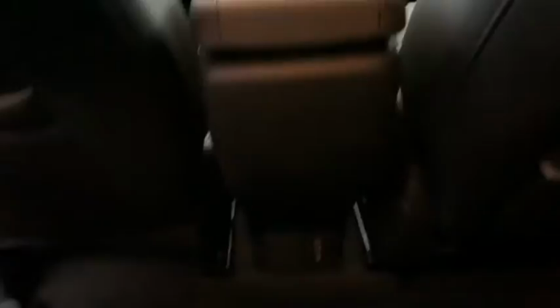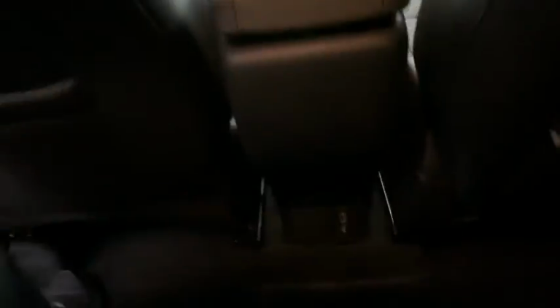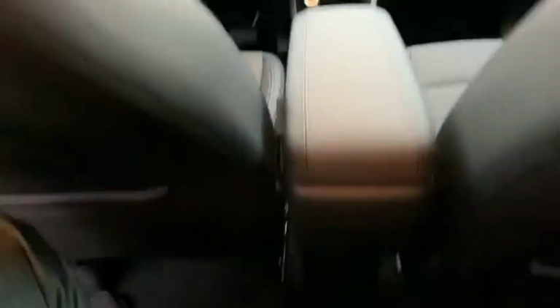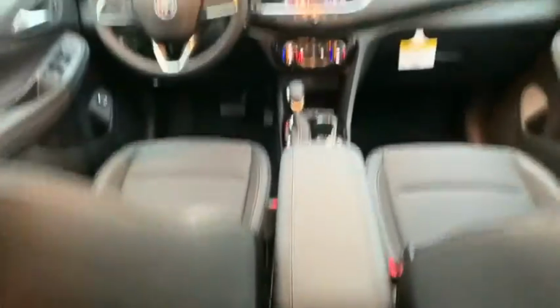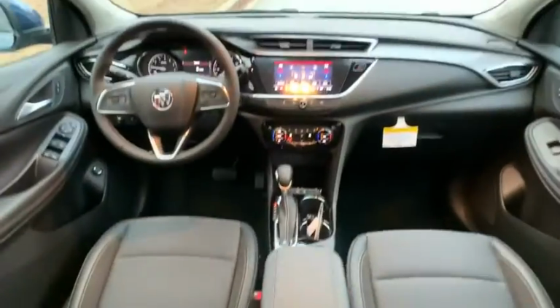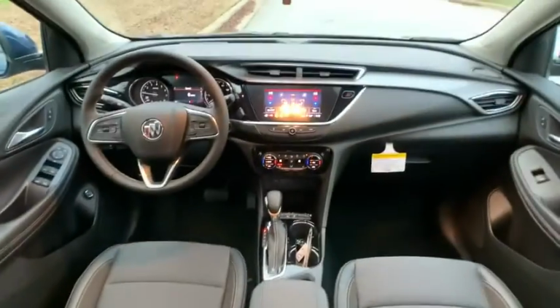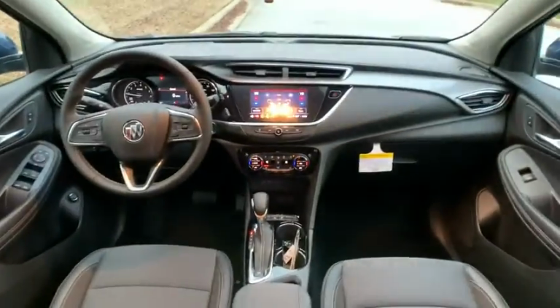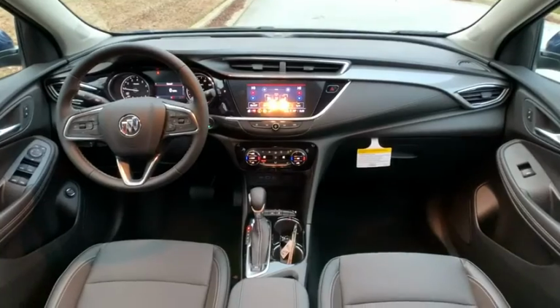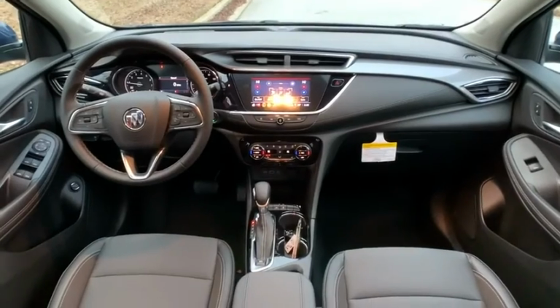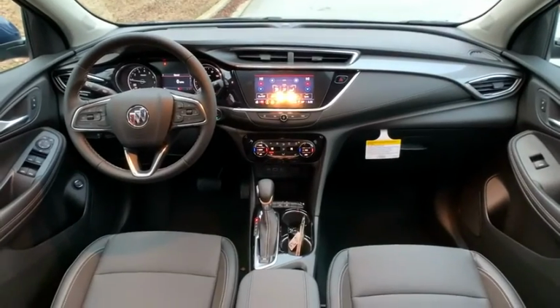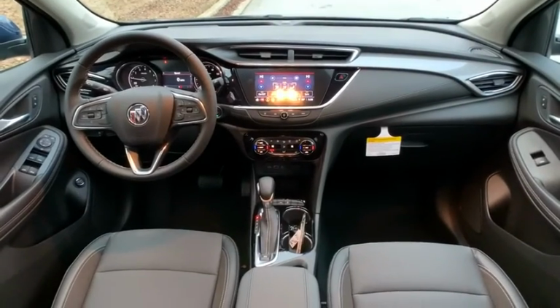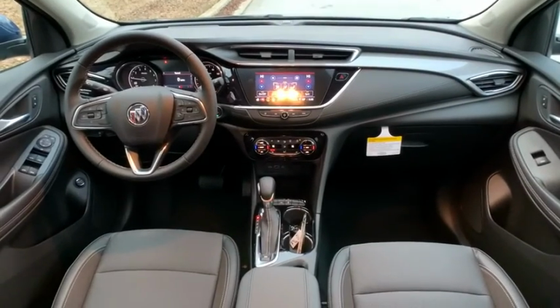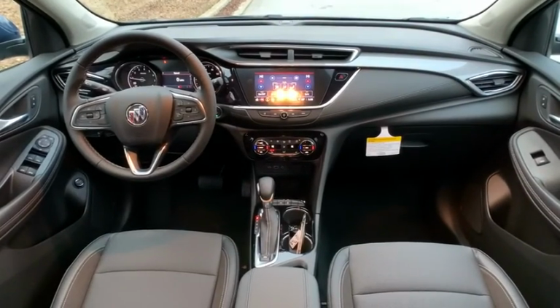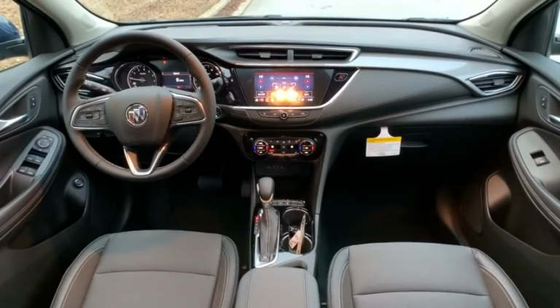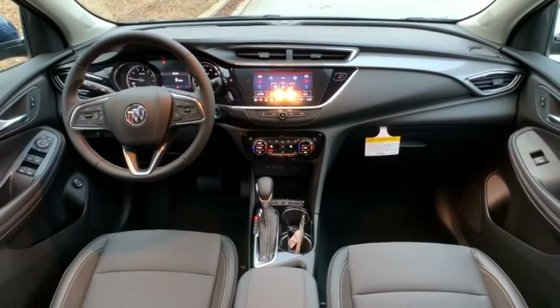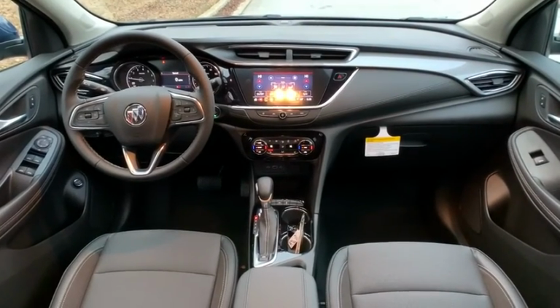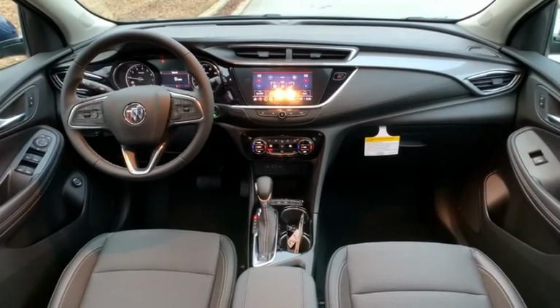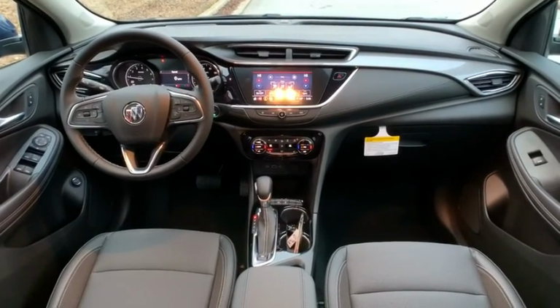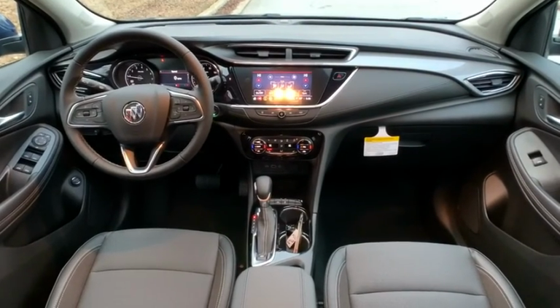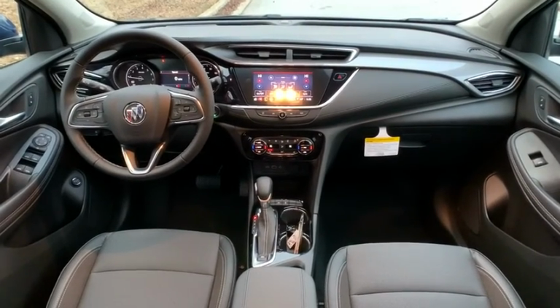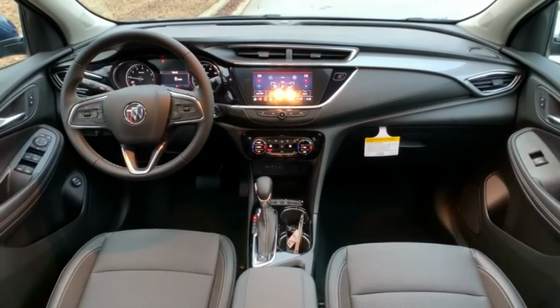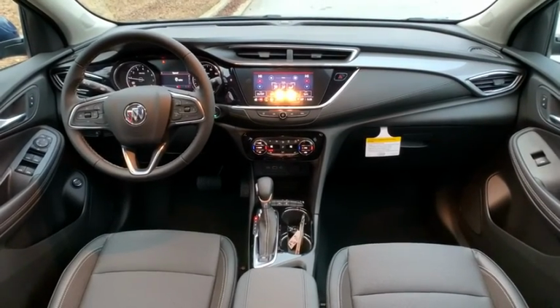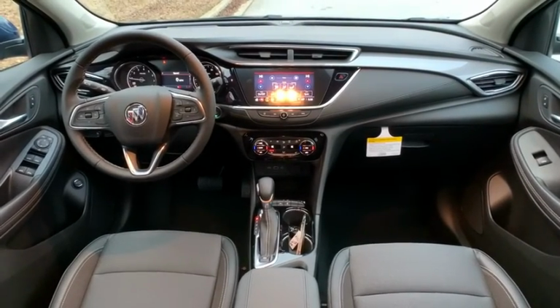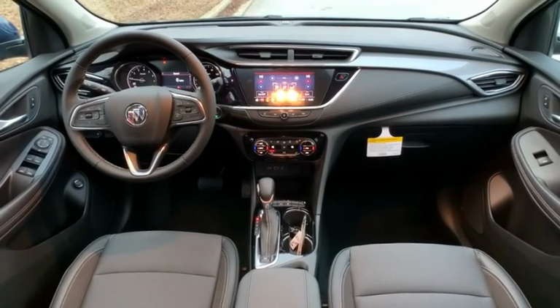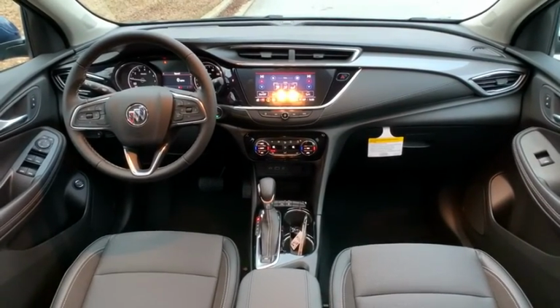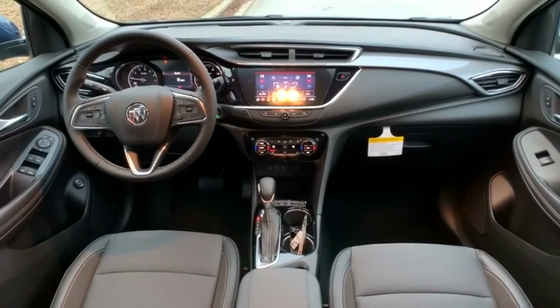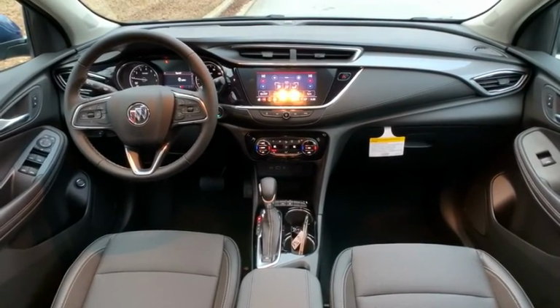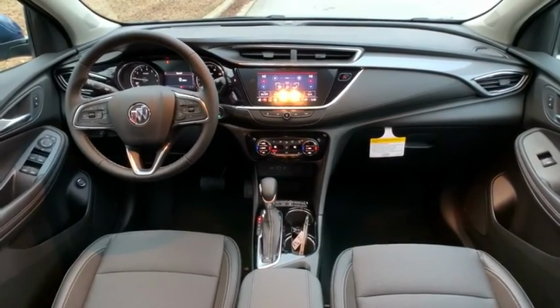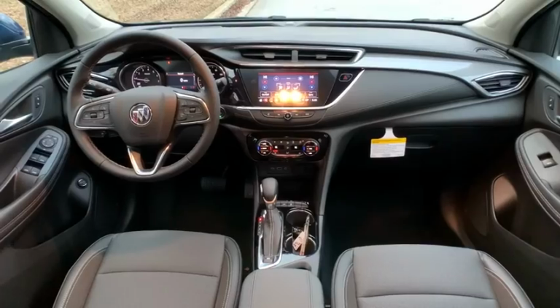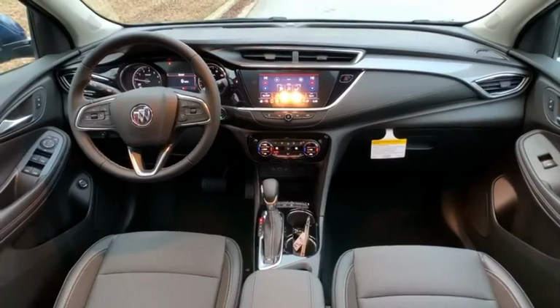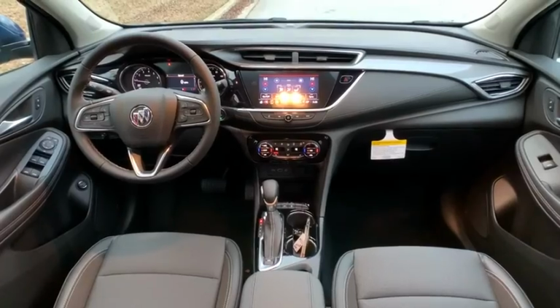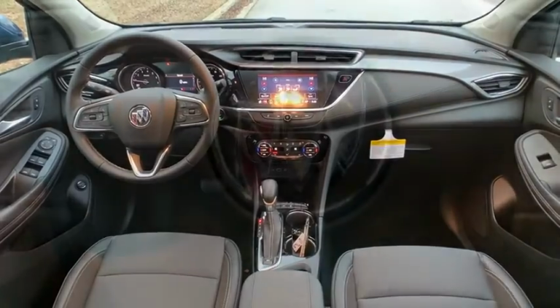Keyless start, floor mats, four-wheel disc brakes, cruise control, aluminum wheels, AM-FM stereo radio, climate control.